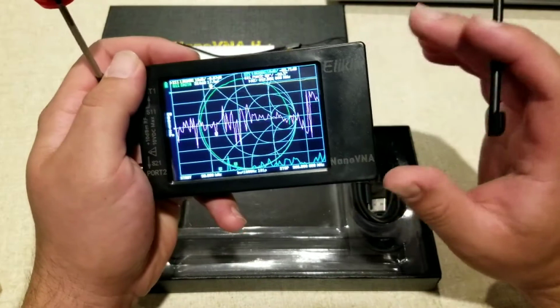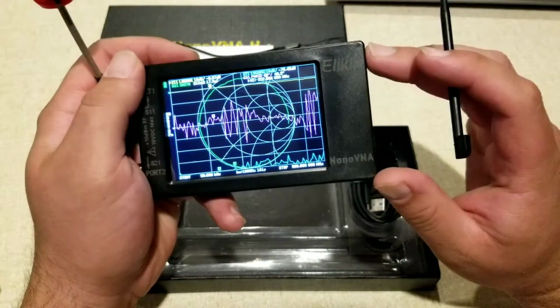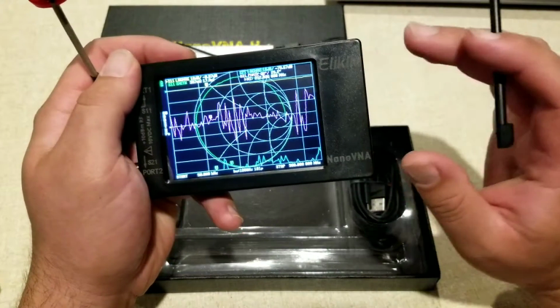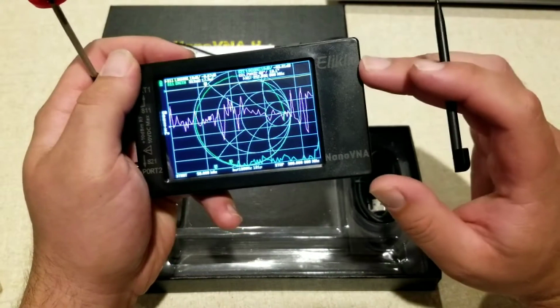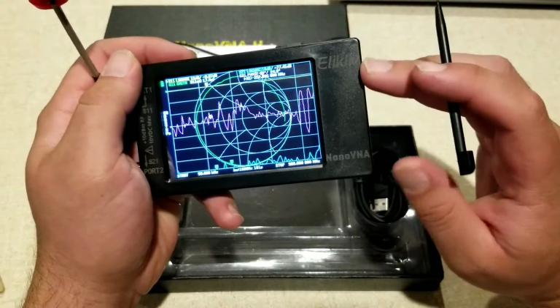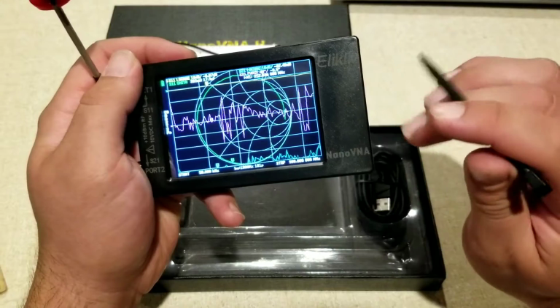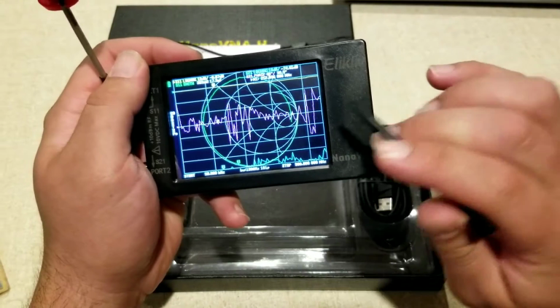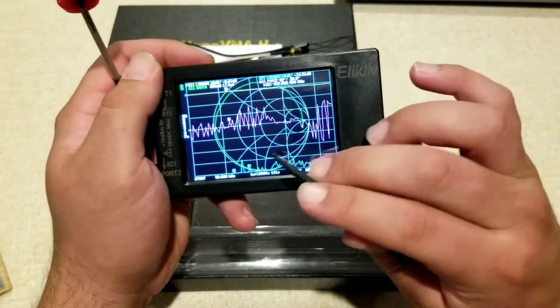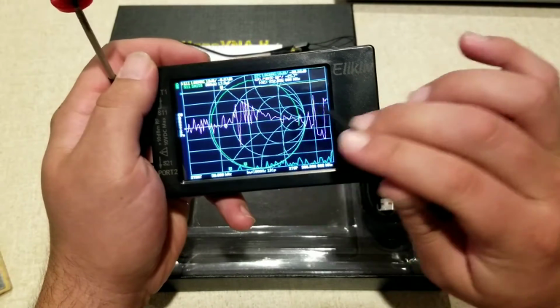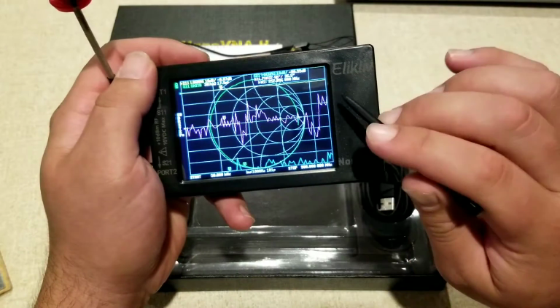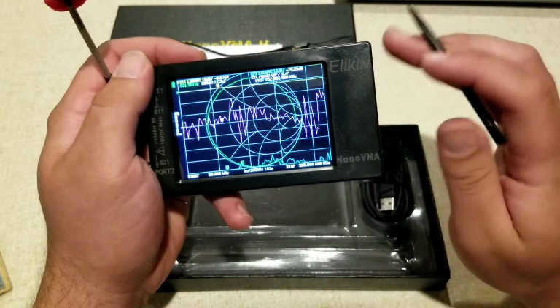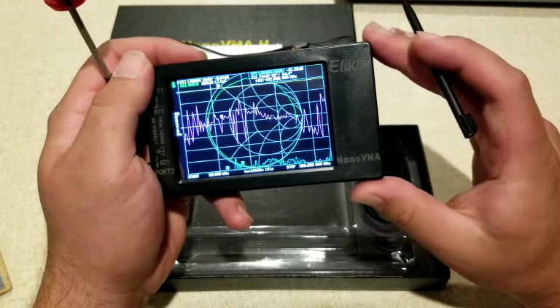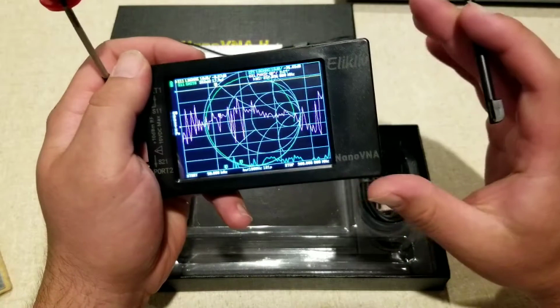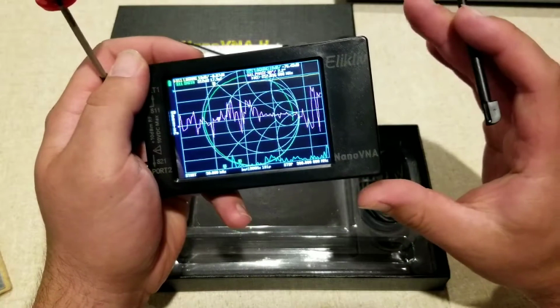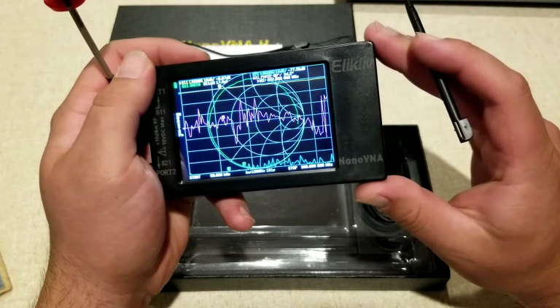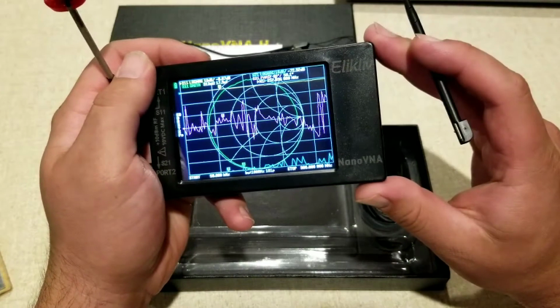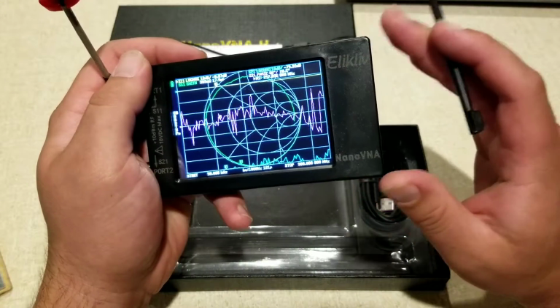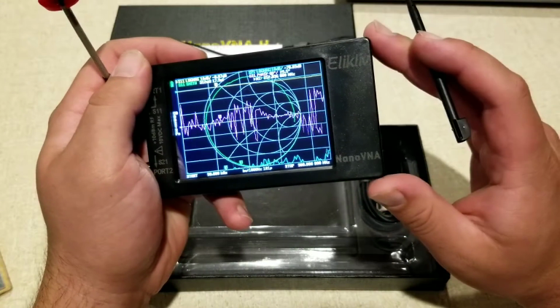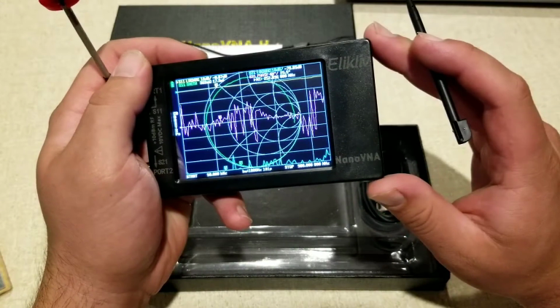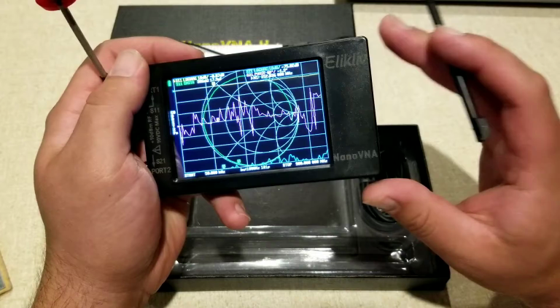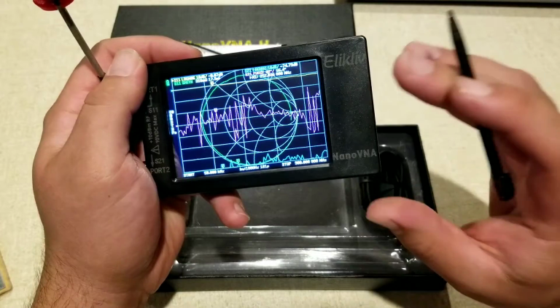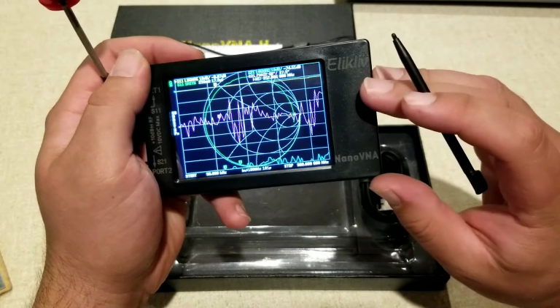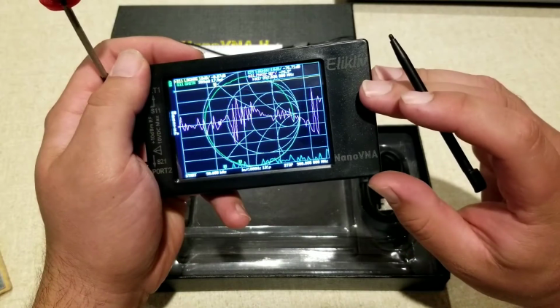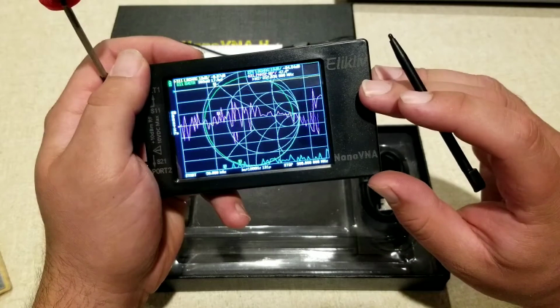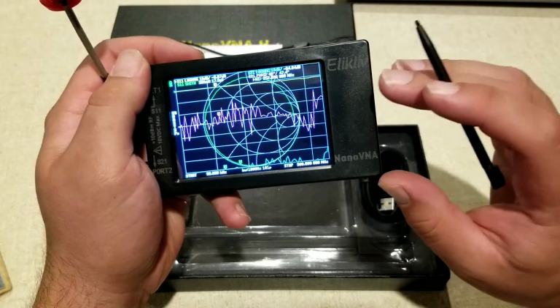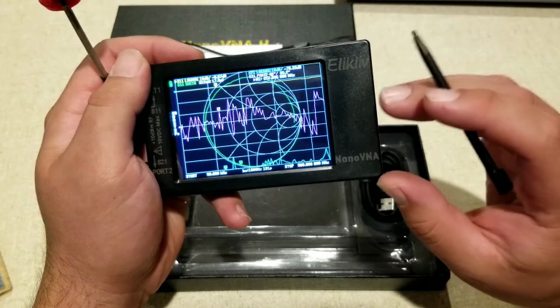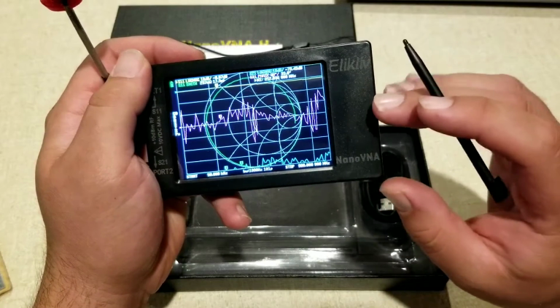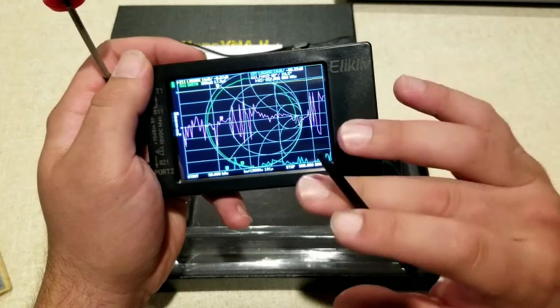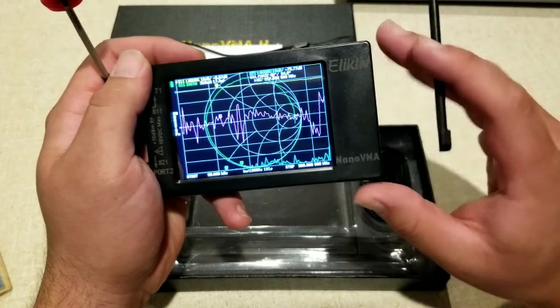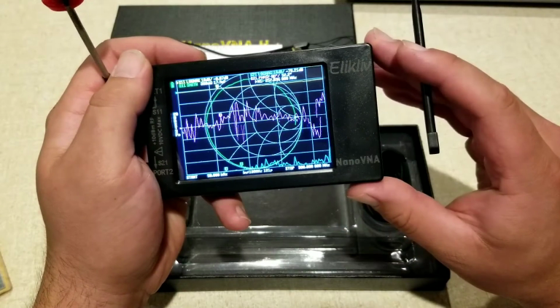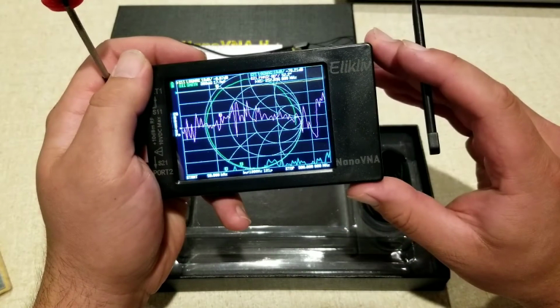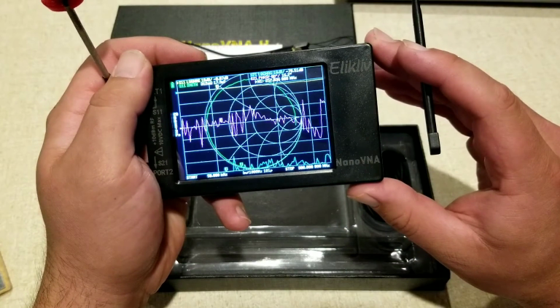Overall, I think it's a pretty cool piece of equipment, especially with all the options. Whether you're going to be using it for professional or amateur reasons, this is going to be great to have in your toolbox and it's going to give you a lot of versatility.